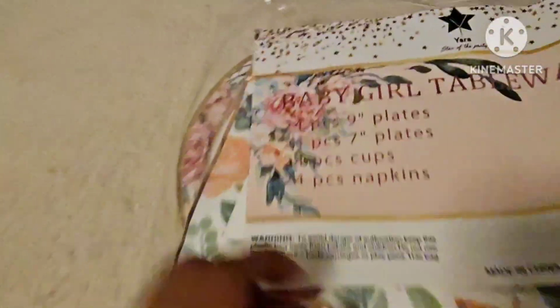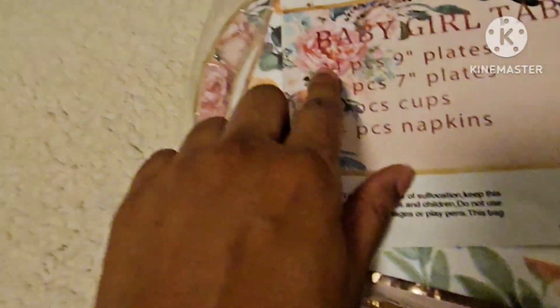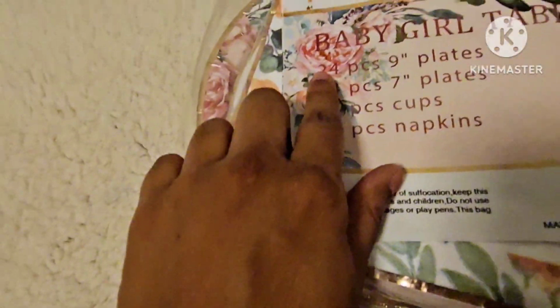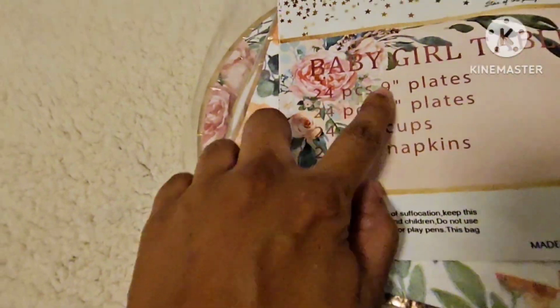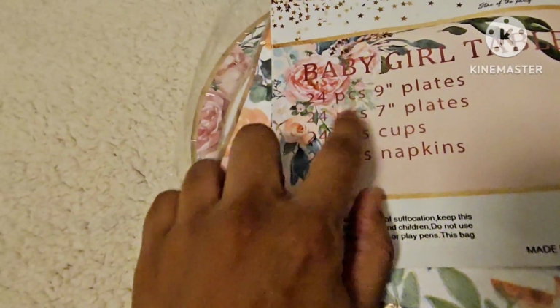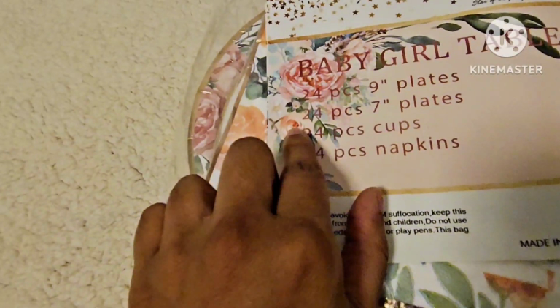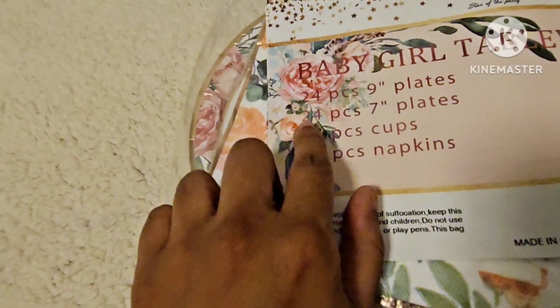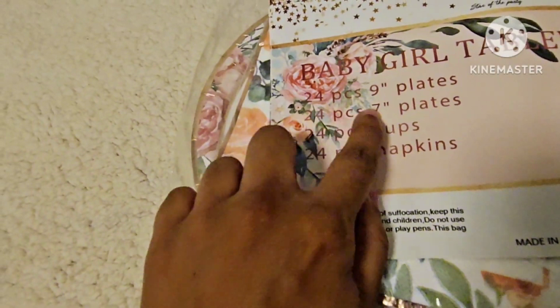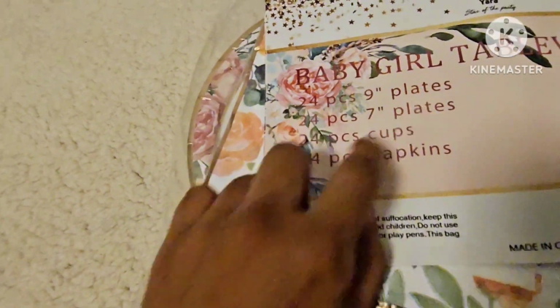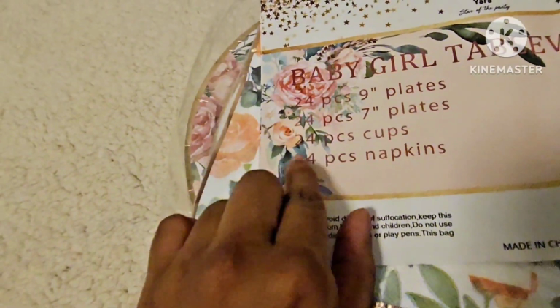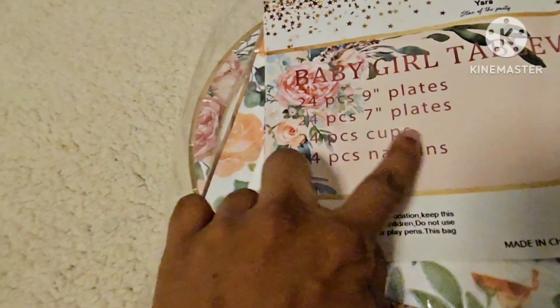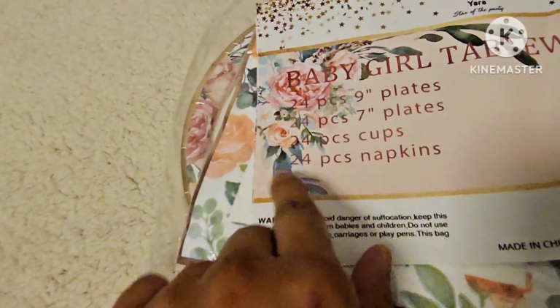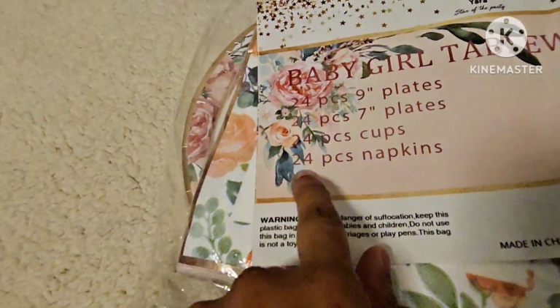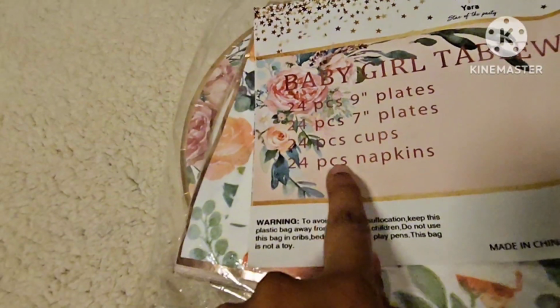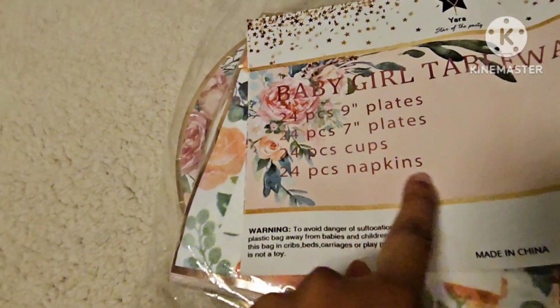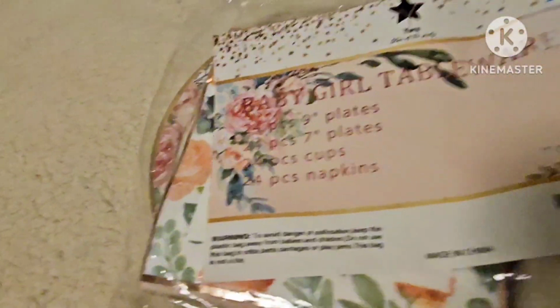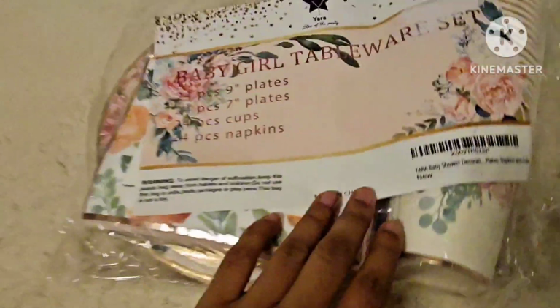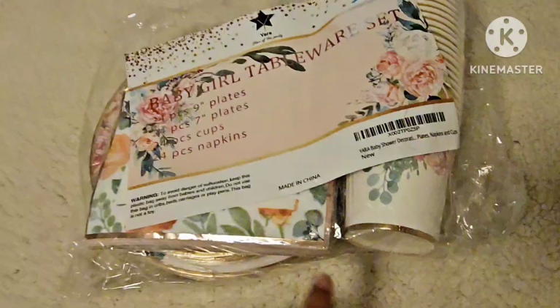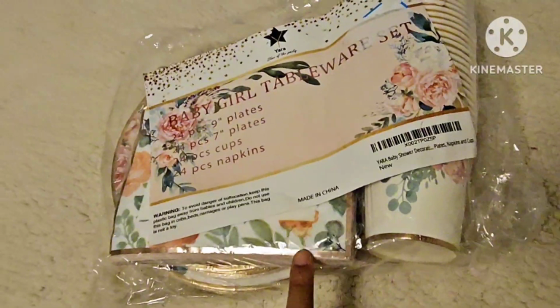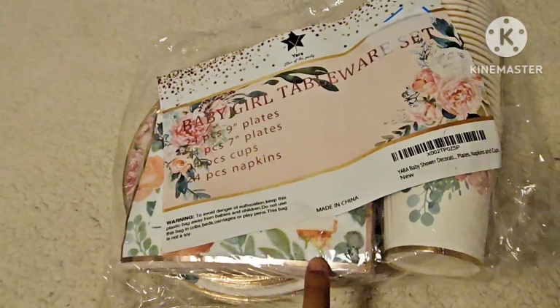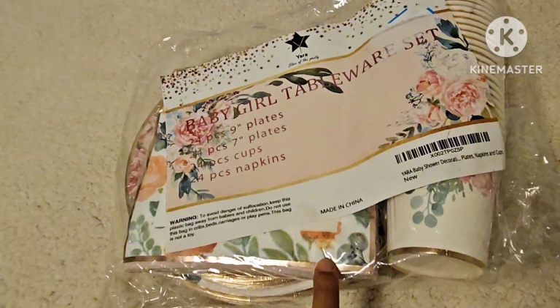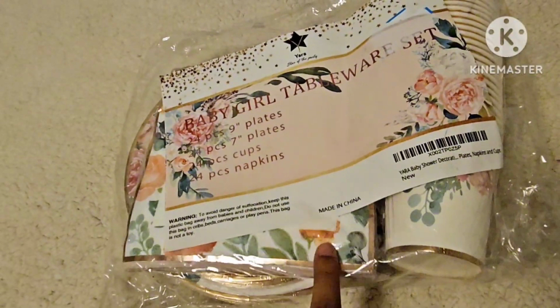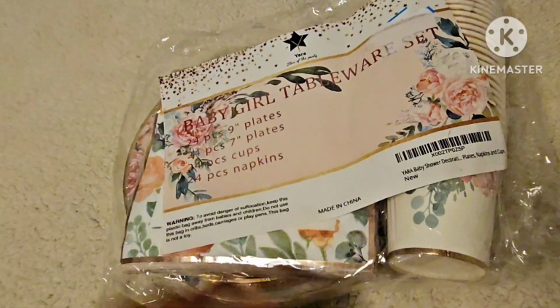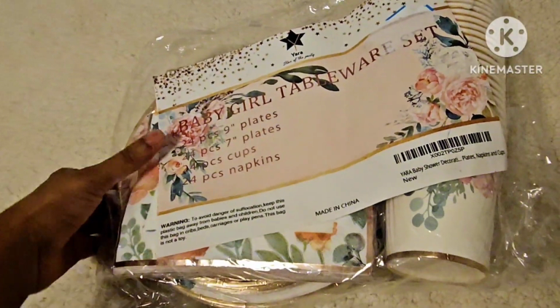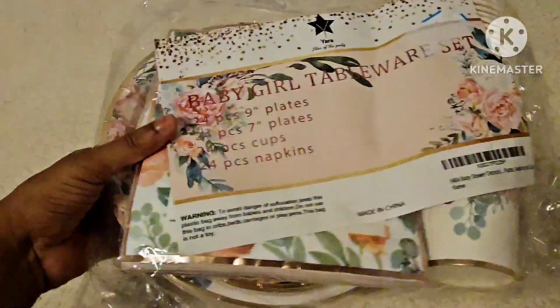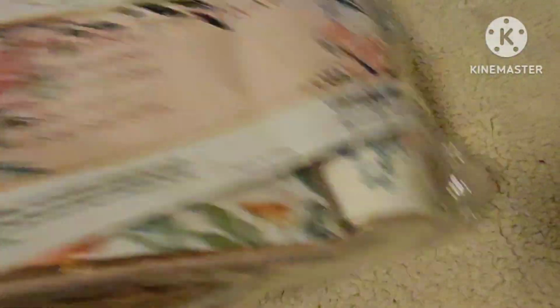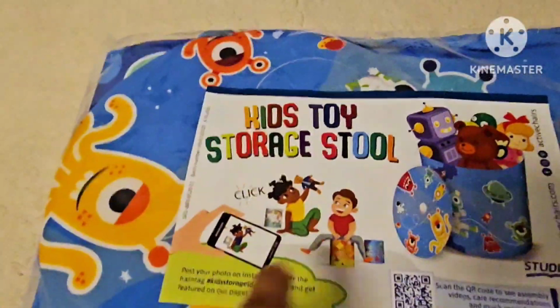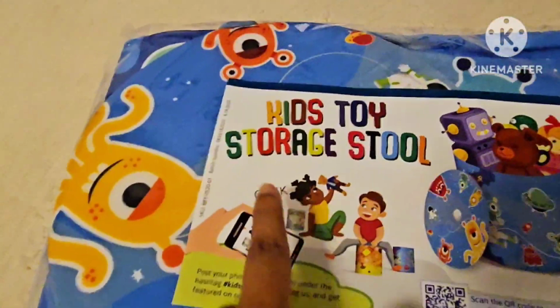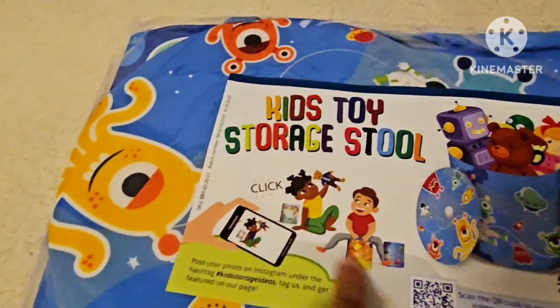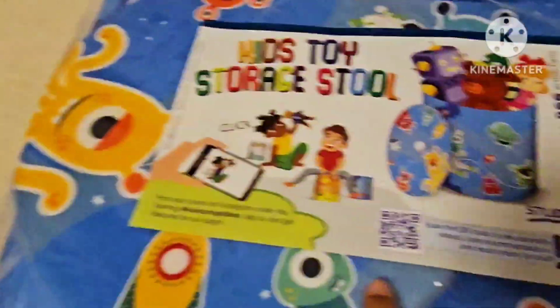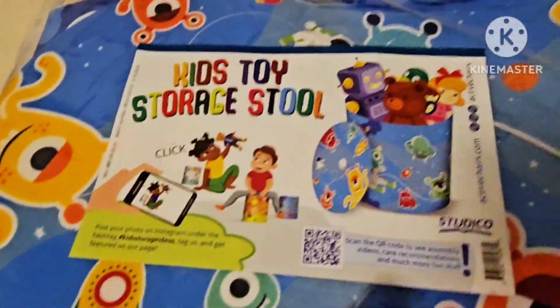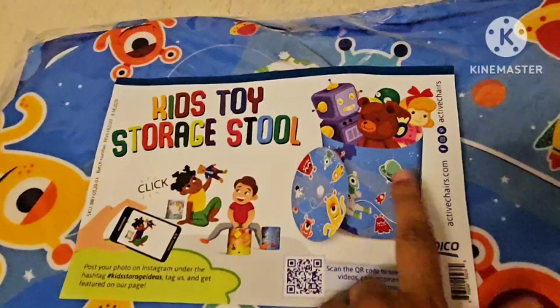The next product is a baby girl tableware set. You get 24 pieces of nine-inch plates, 24 pieces of seven-inch plates, cups, and 24 pieces of napkins. It's a very beautiful set — please check the listing for detailed information.